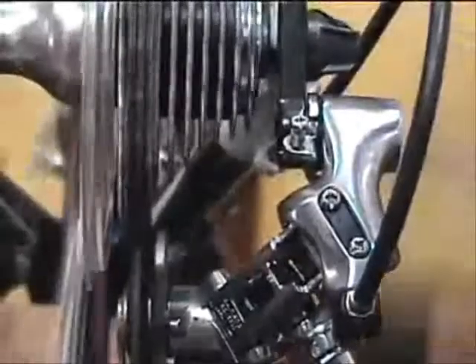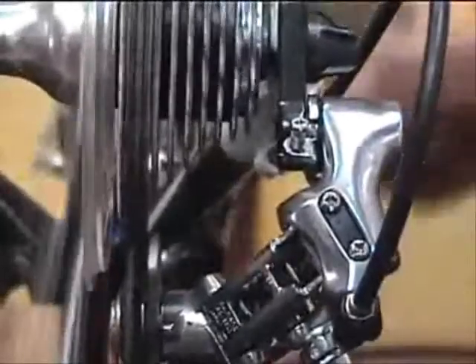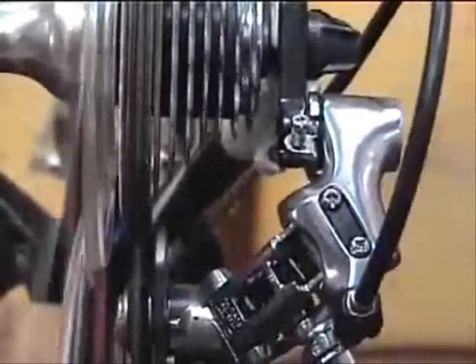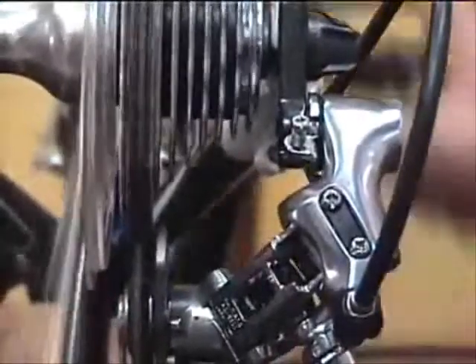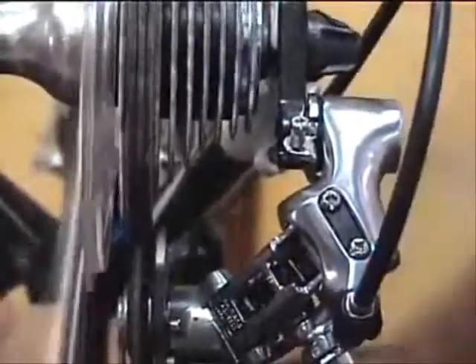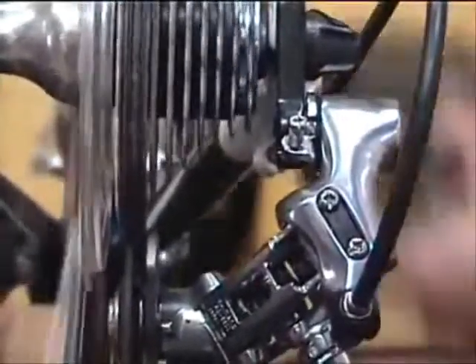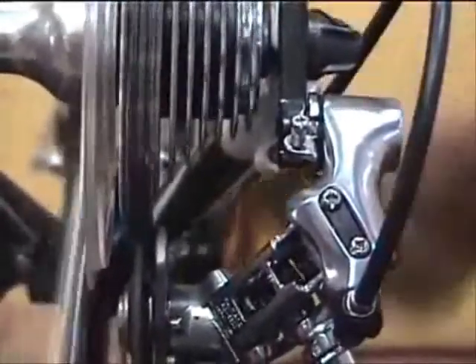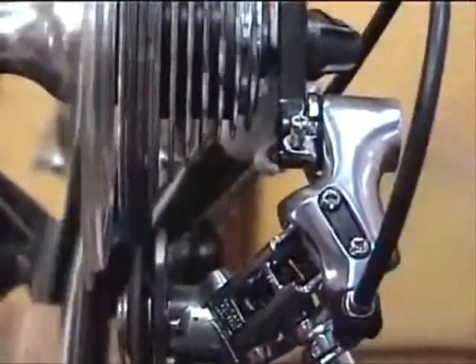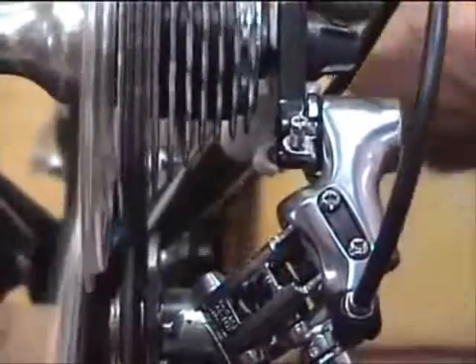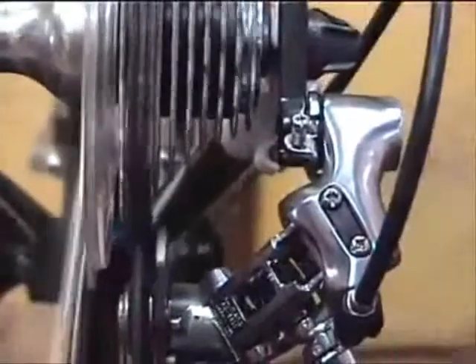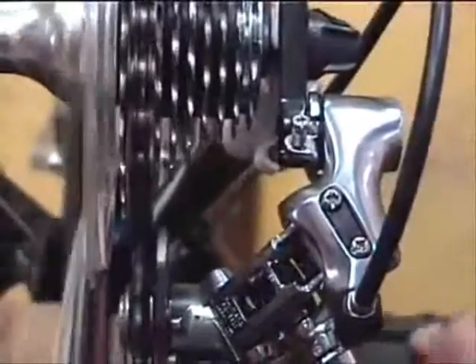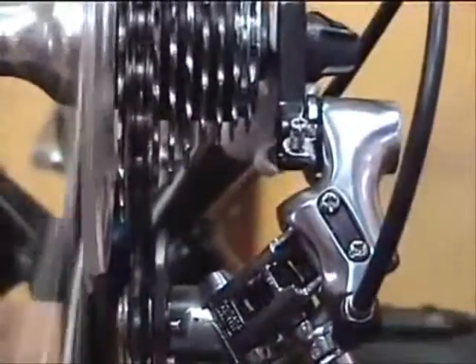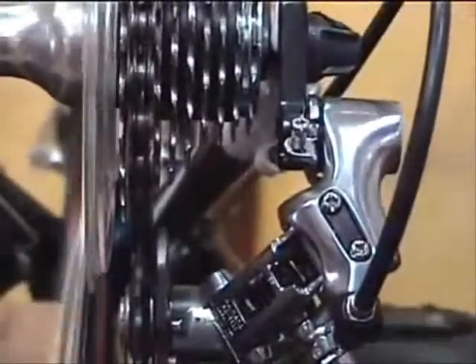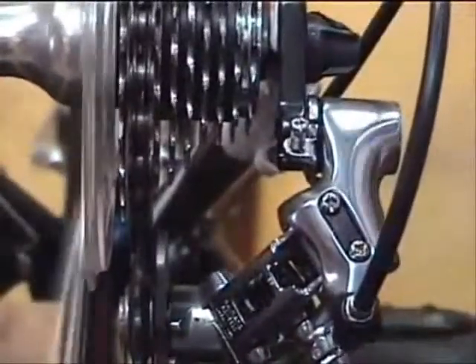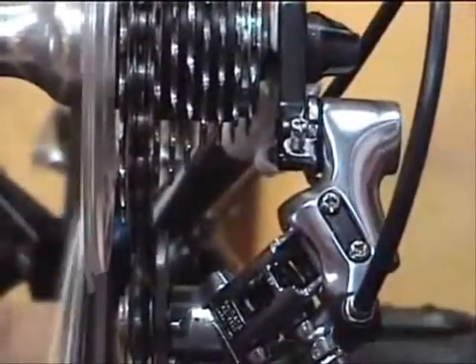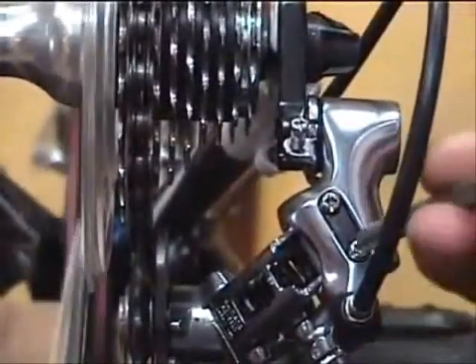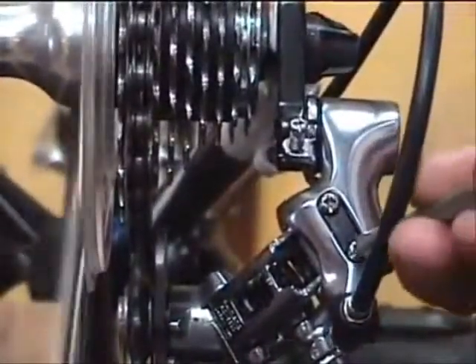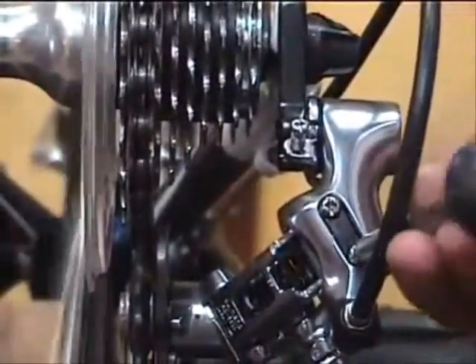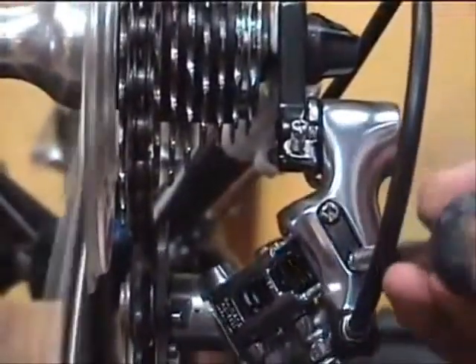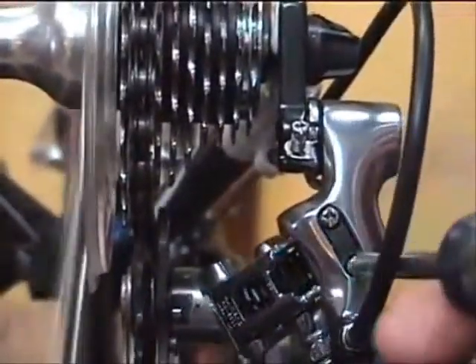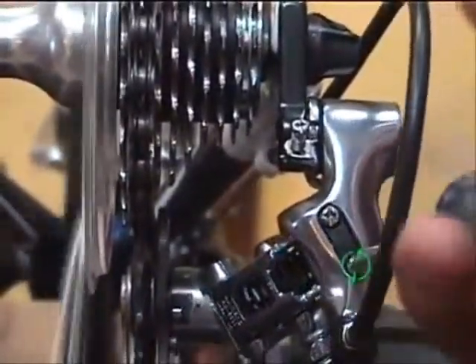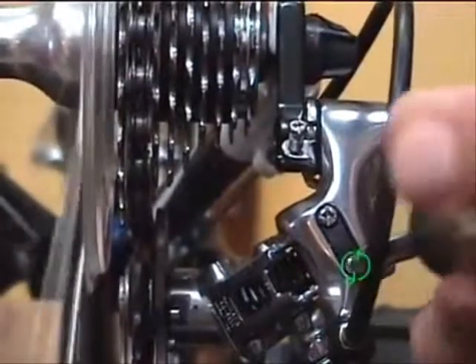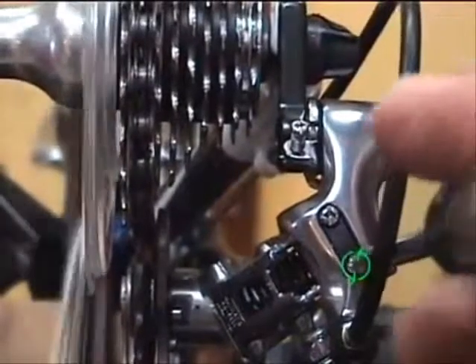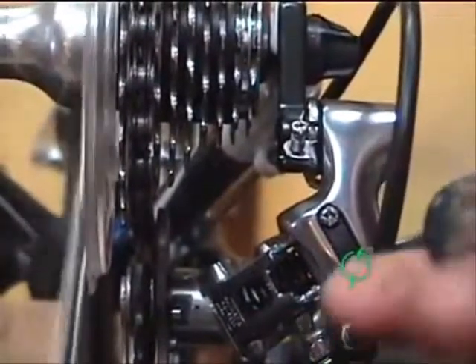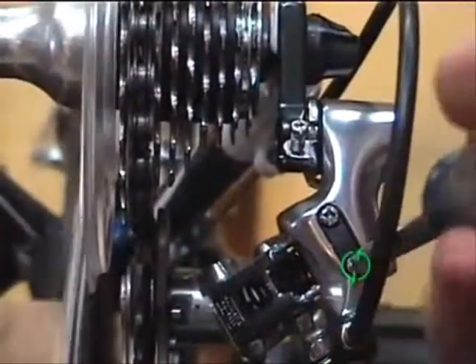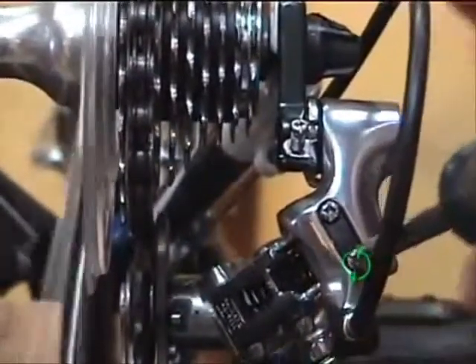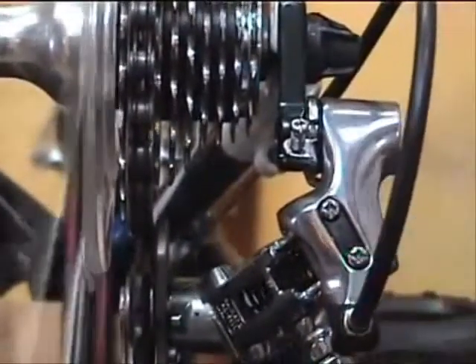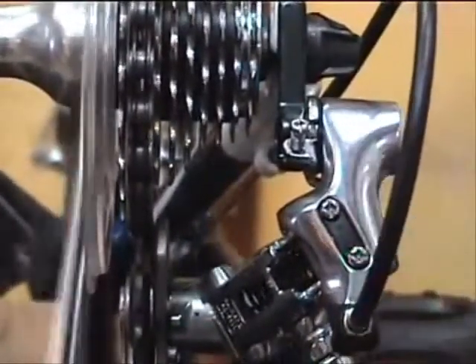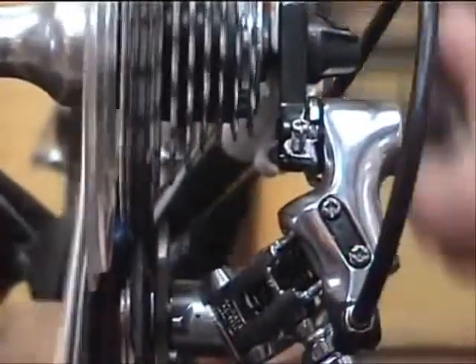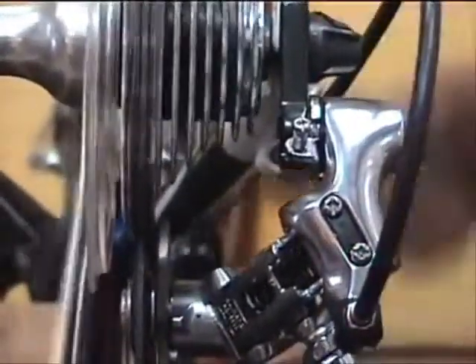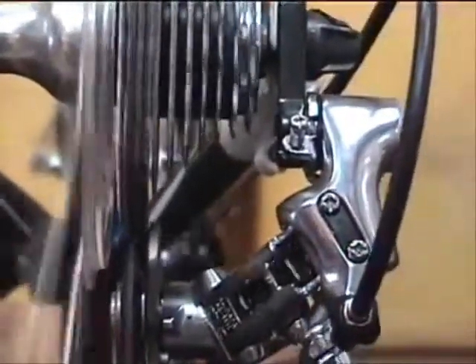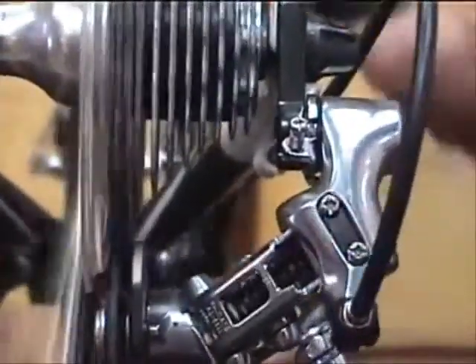Now we've set up the derailleur so that it won't shift into the low gear or big cog. Just like we did with the high gears, we'll let the low gear screw out a little, and the derailleur will move farther inboard, carrying the chain with it and onto the big cog.